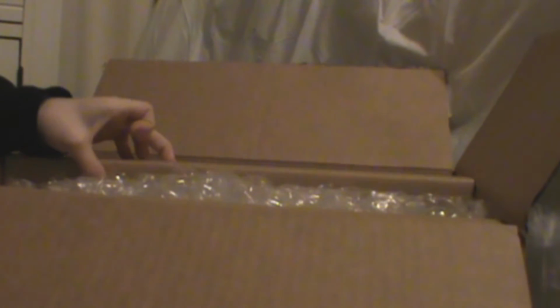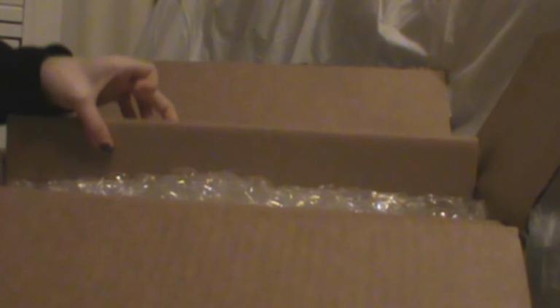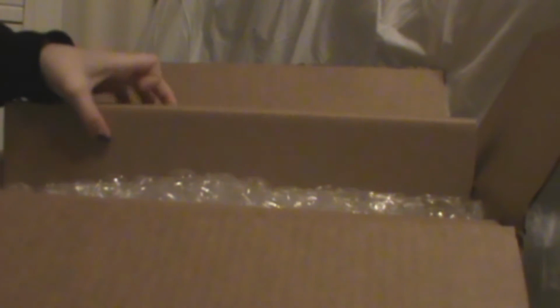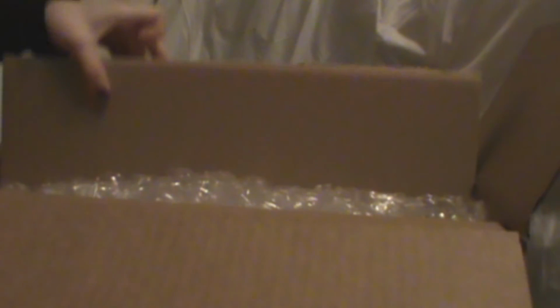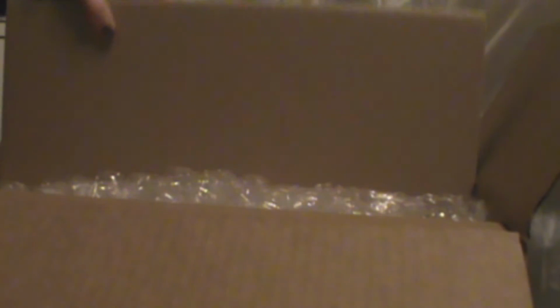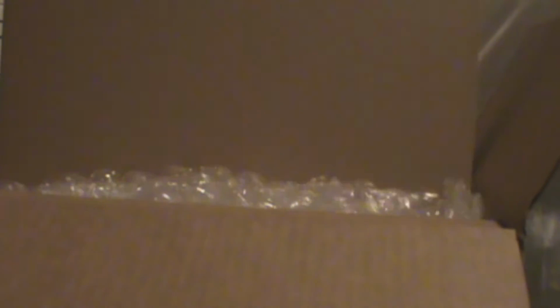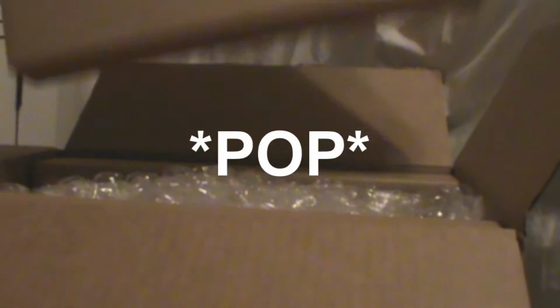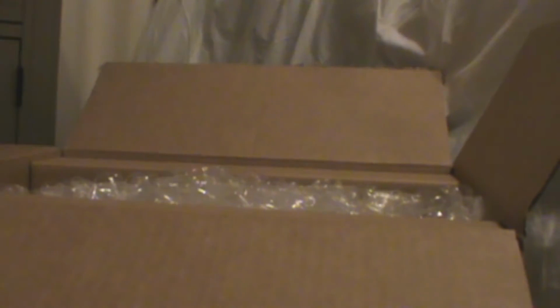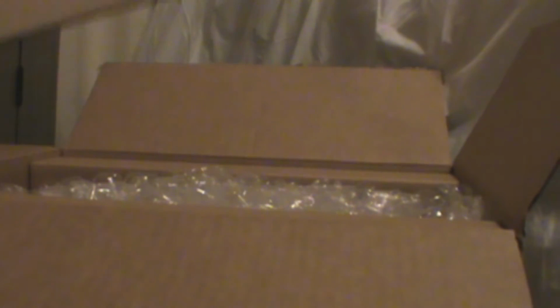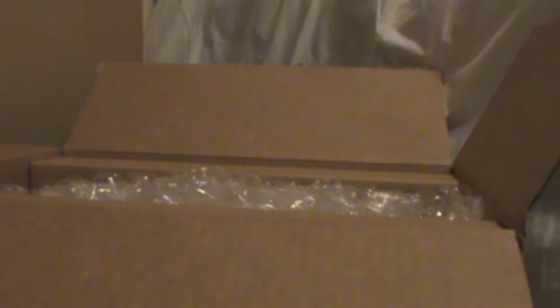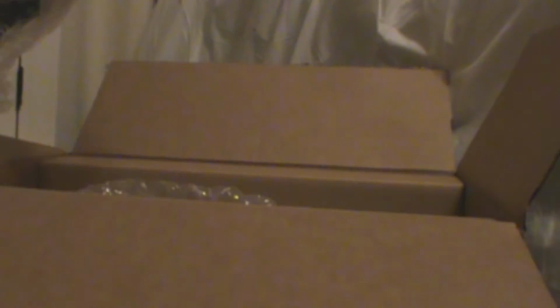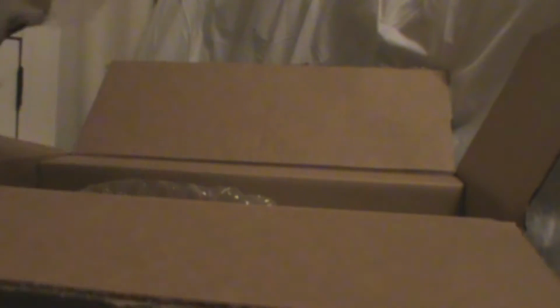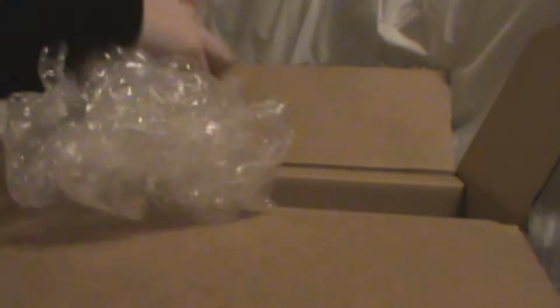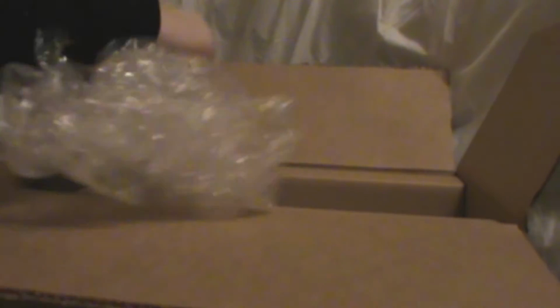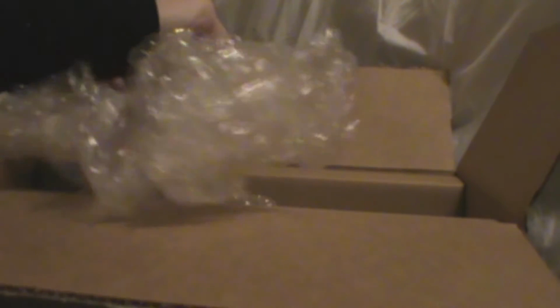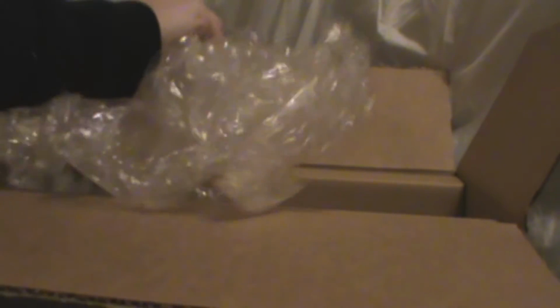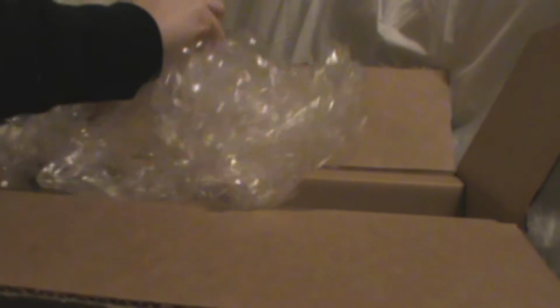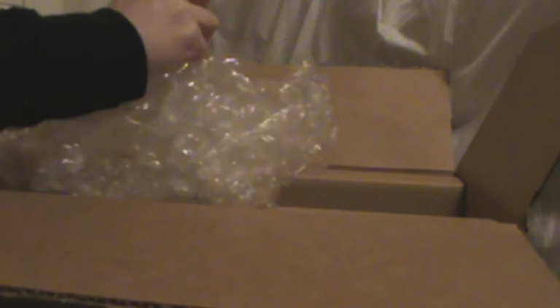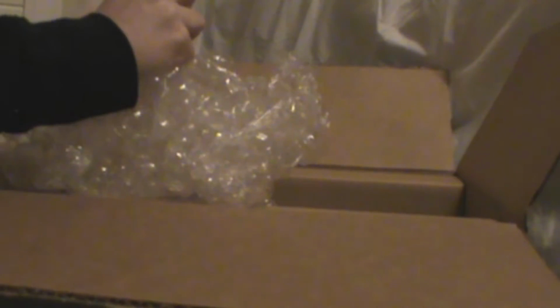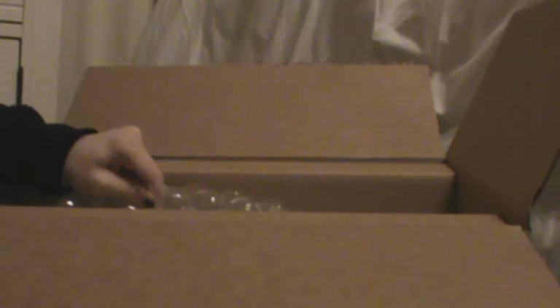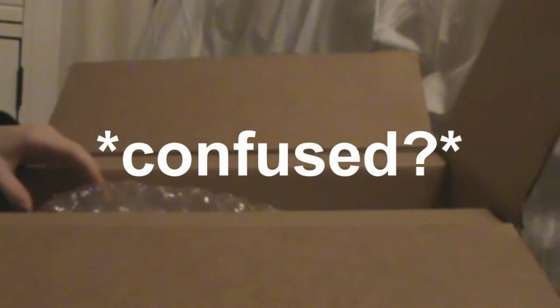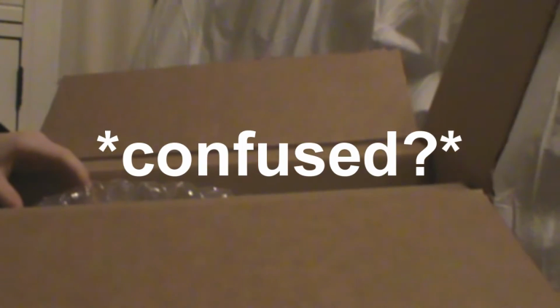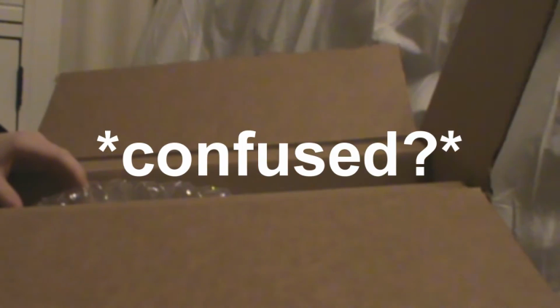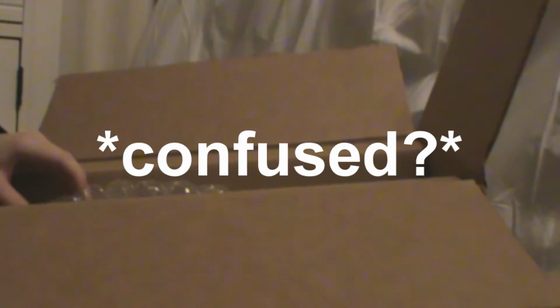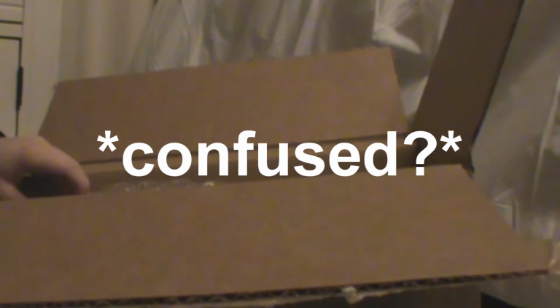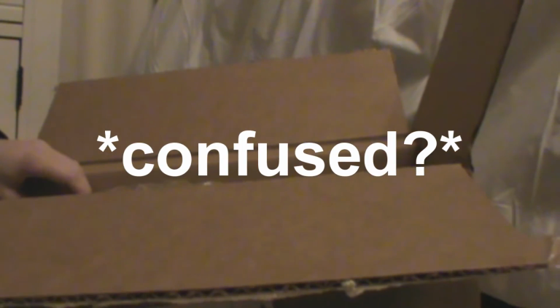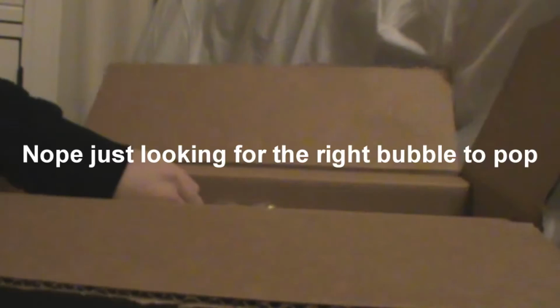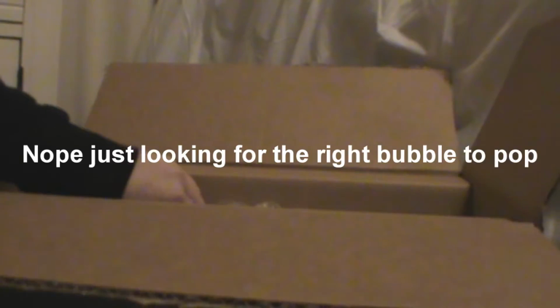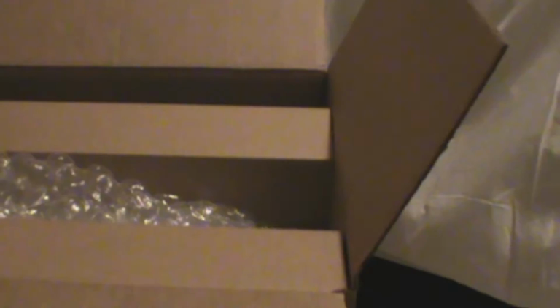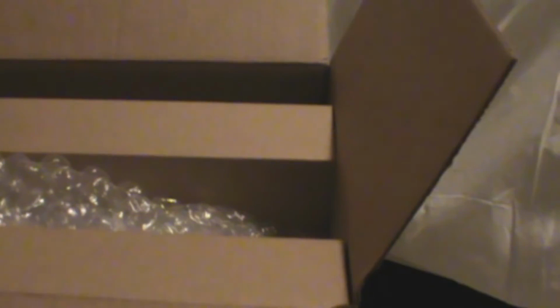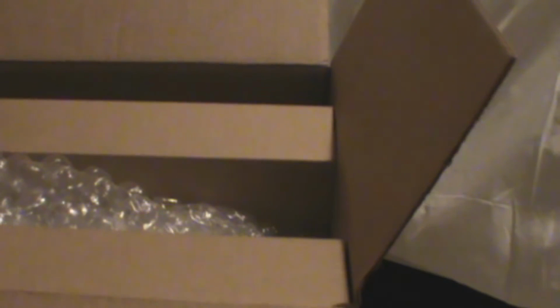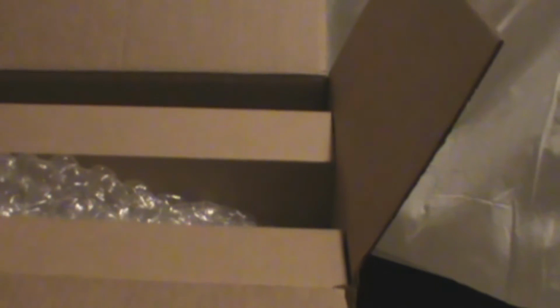I don't even know how to open this — there's cardboard everywhere. Whoa, bubble wrap!